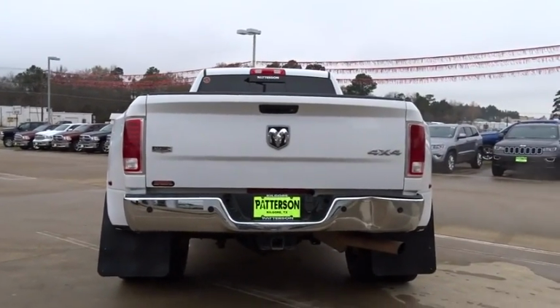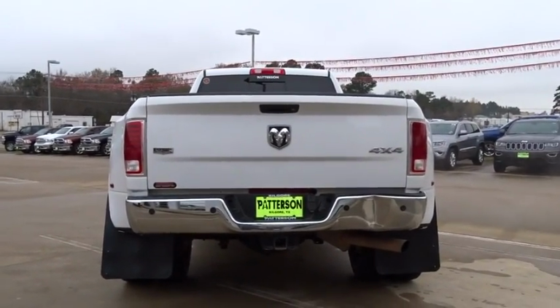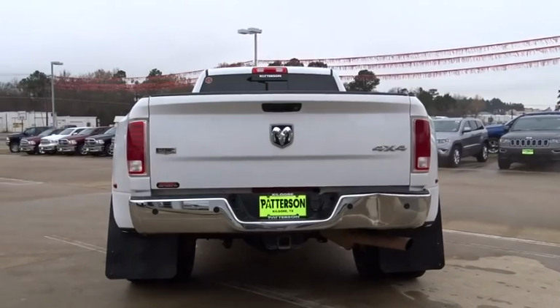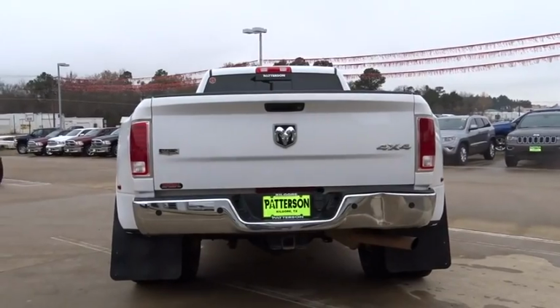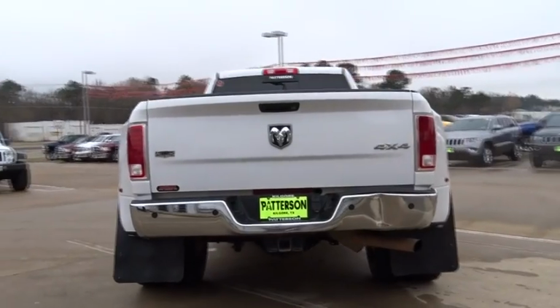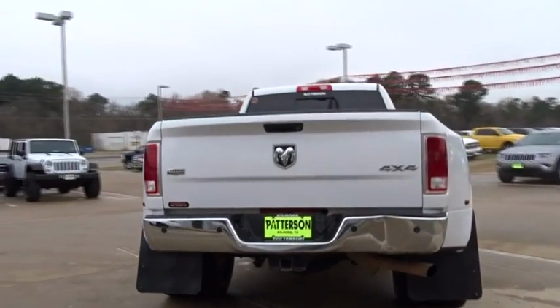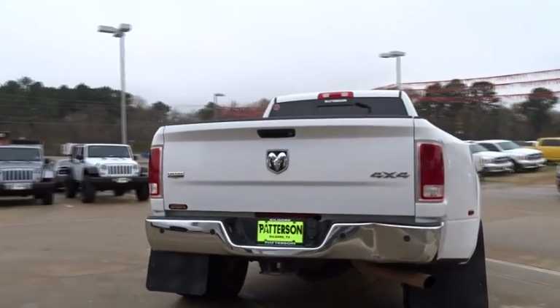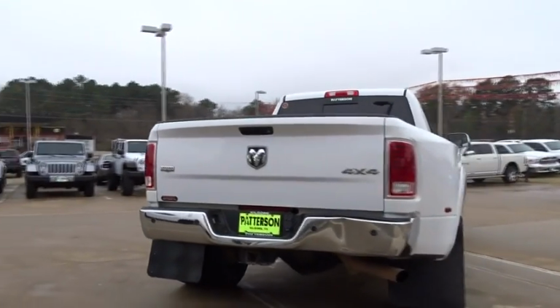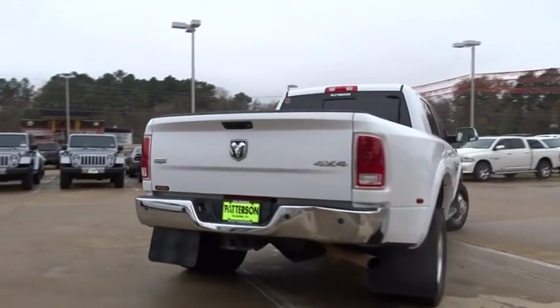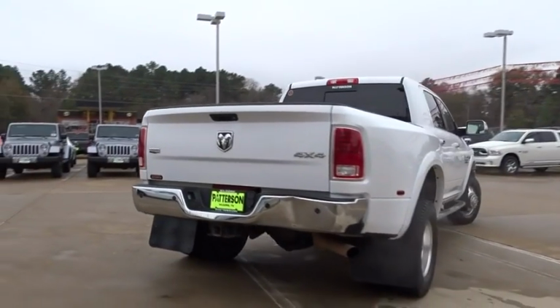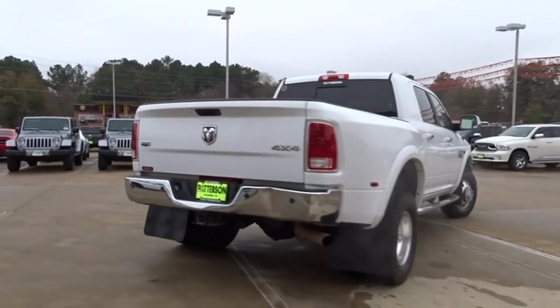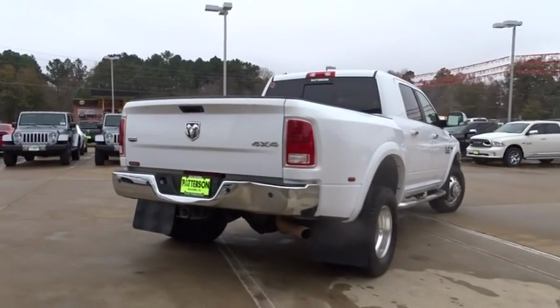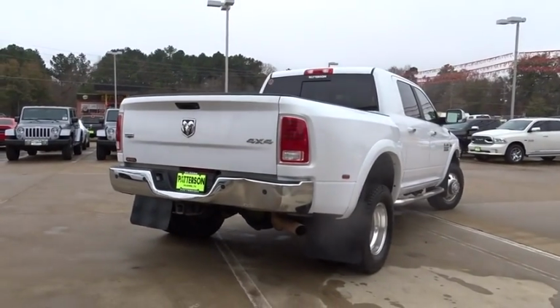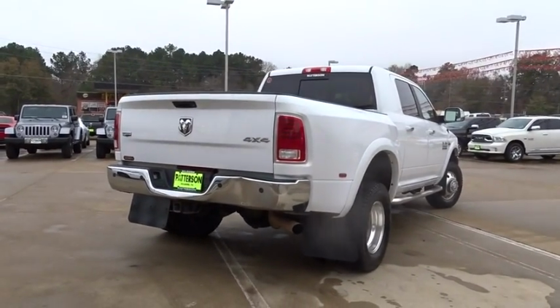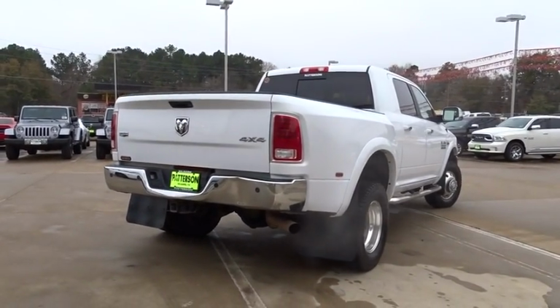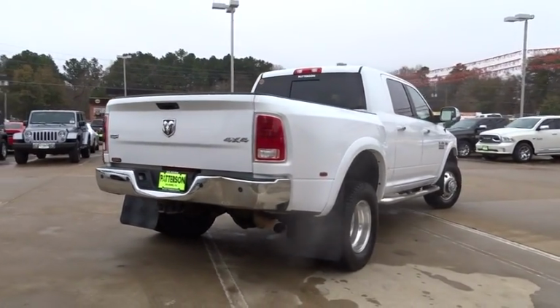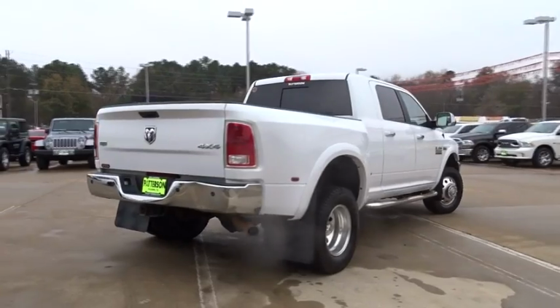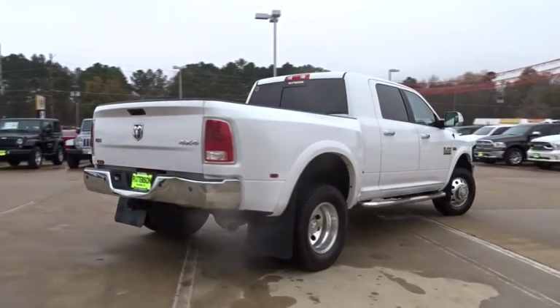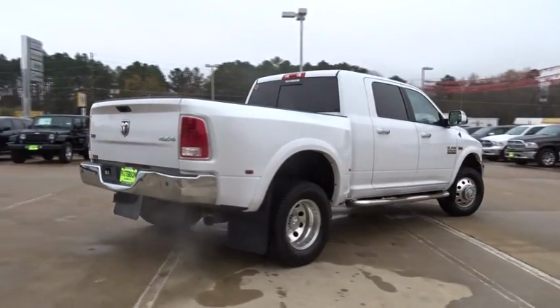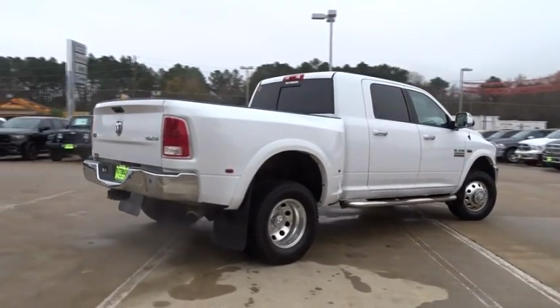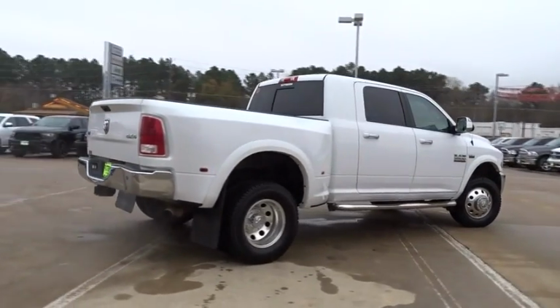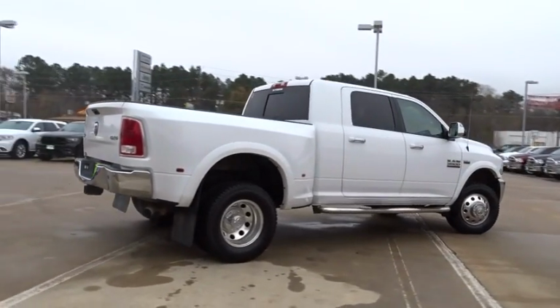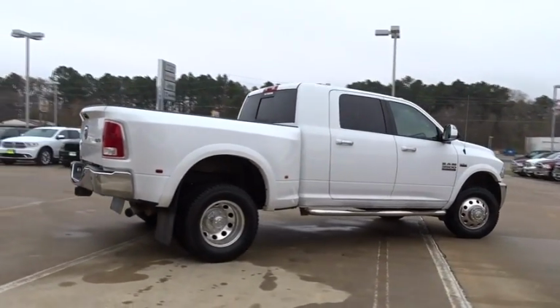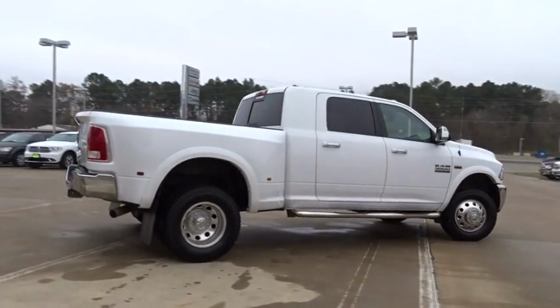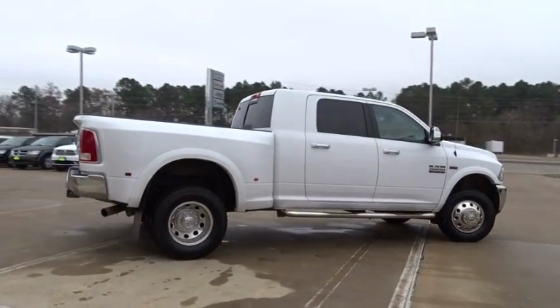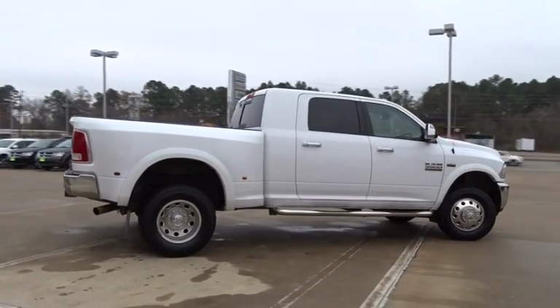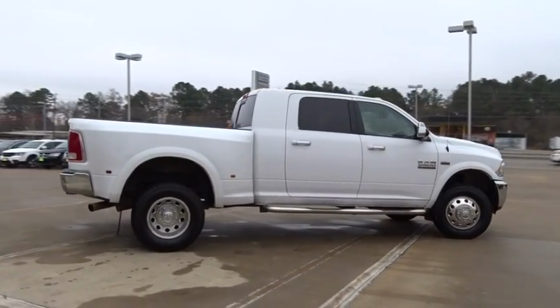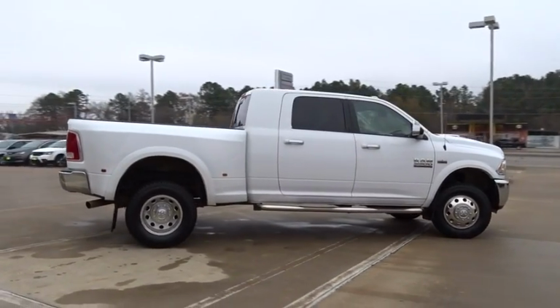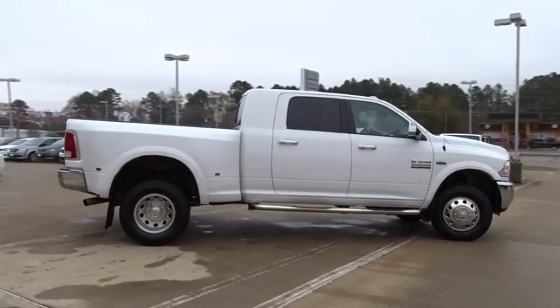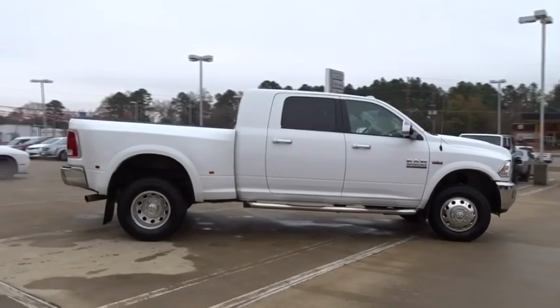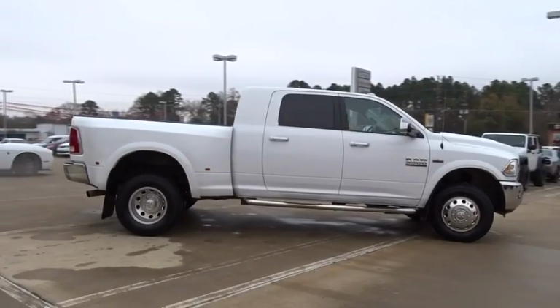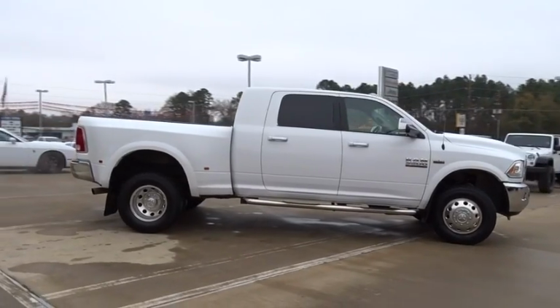Power passenger seat, keyless entry, backup camera, four-wheel drive, leather-wrapped steering wheel, adjustable steering wheel, driver lumbar, power steering, four-wheel disc brakes, ABS four-wheel.